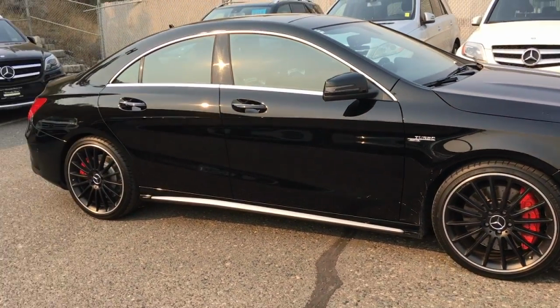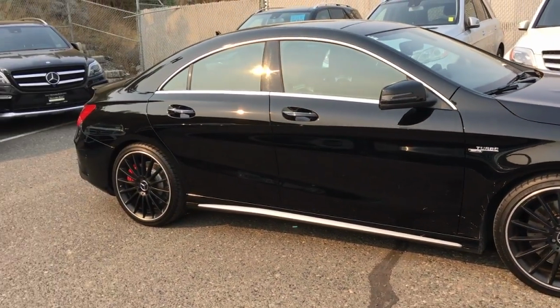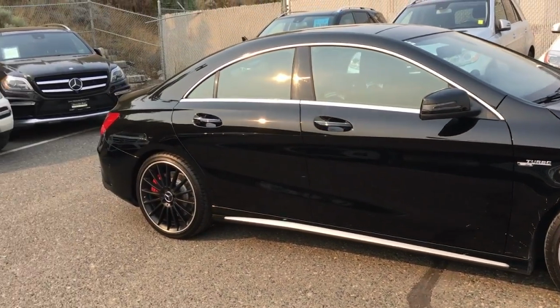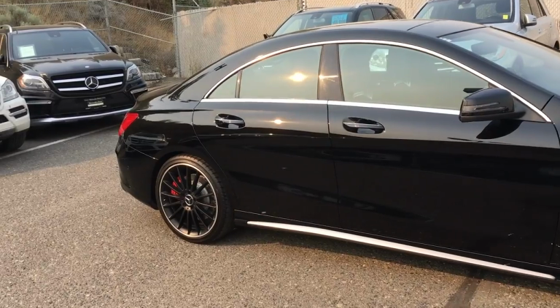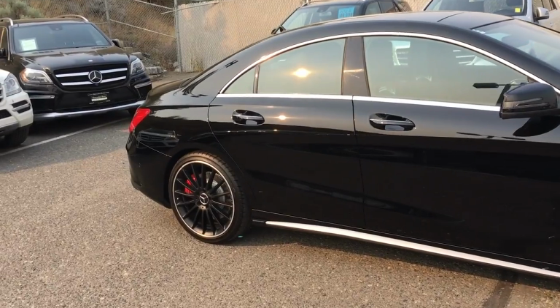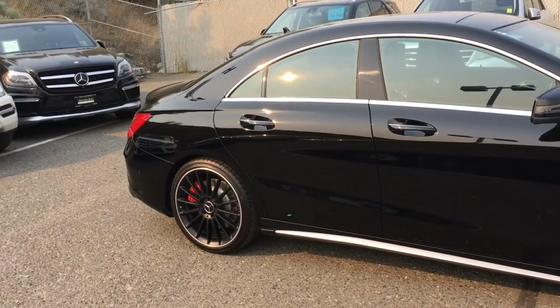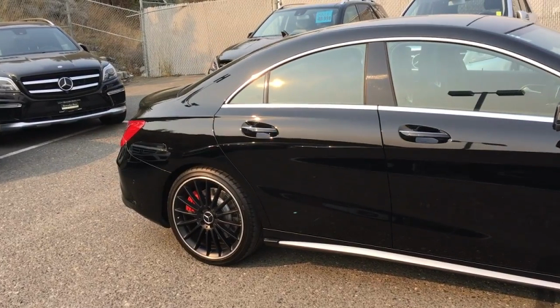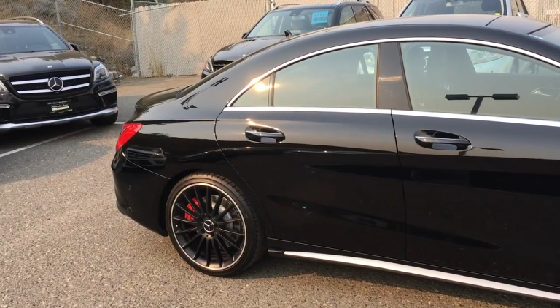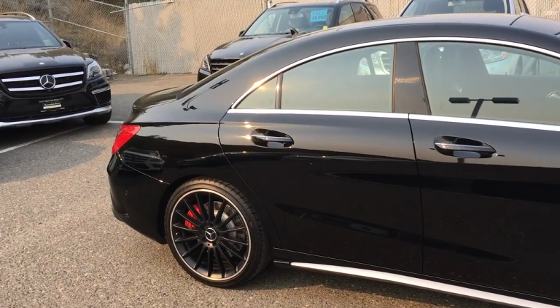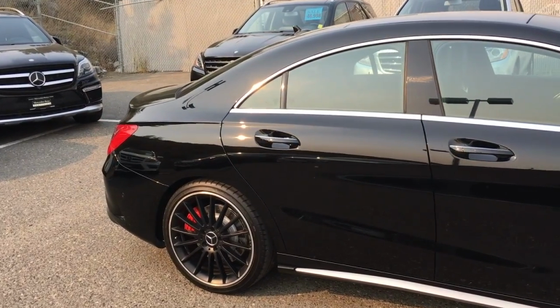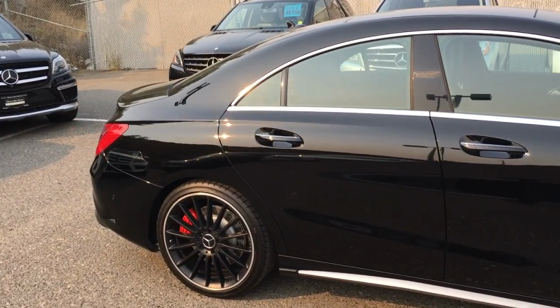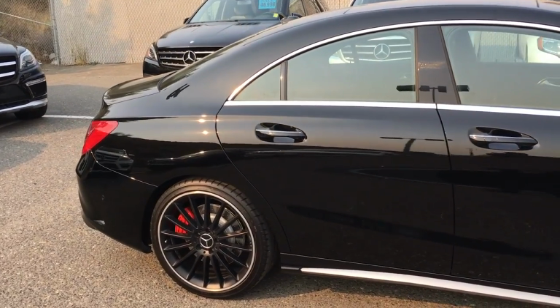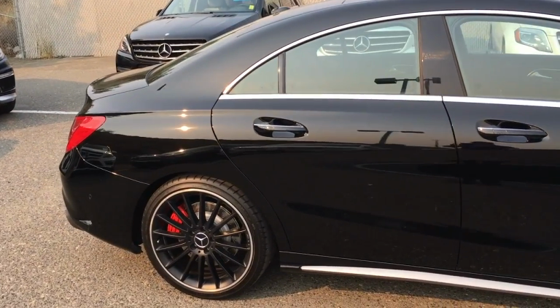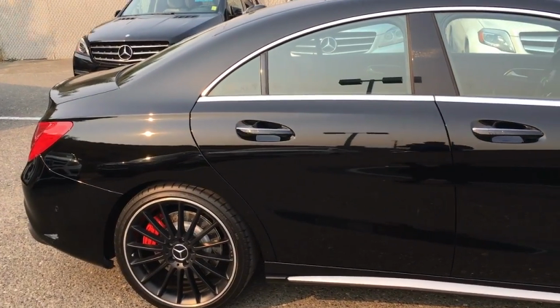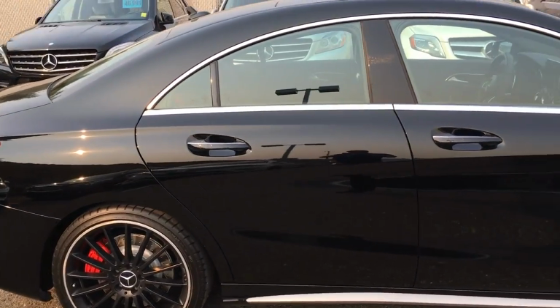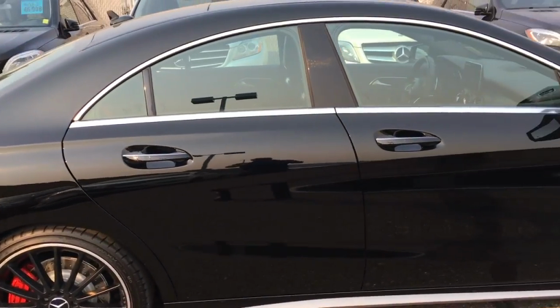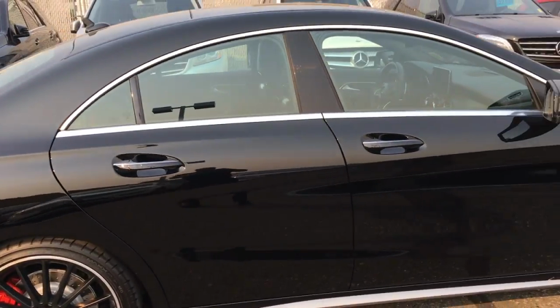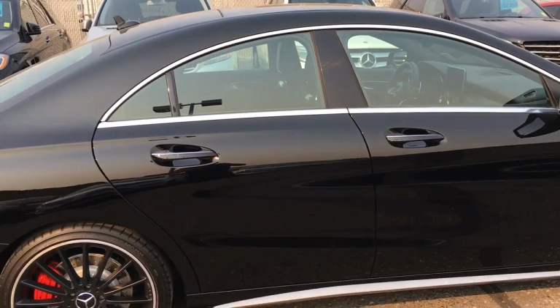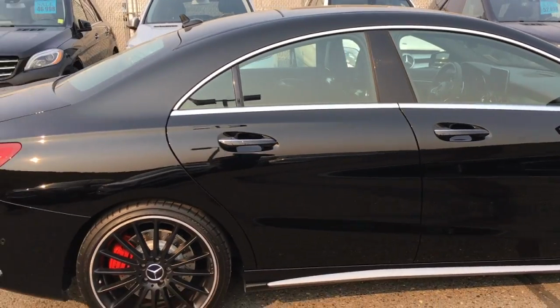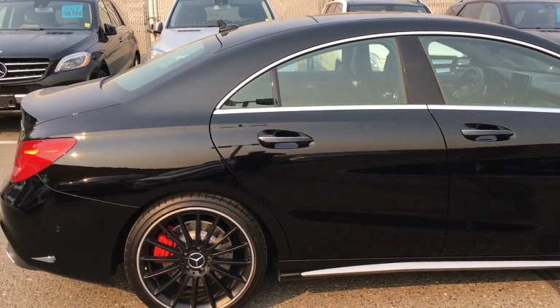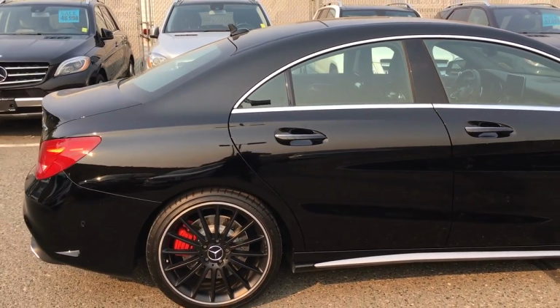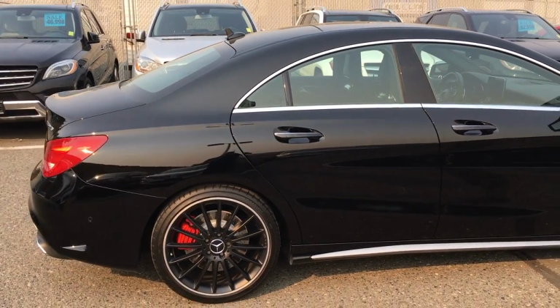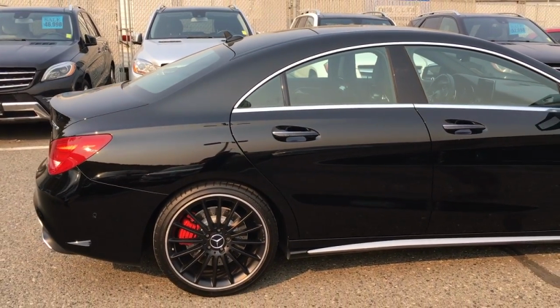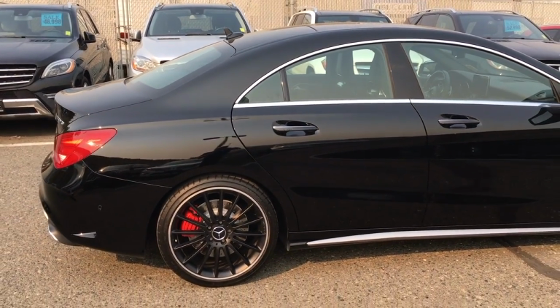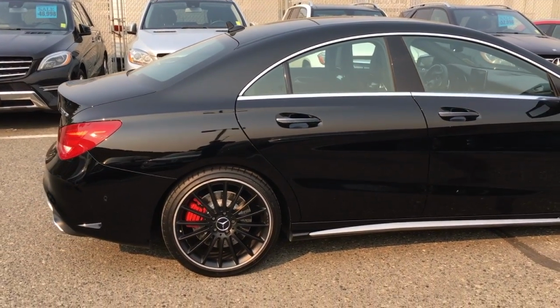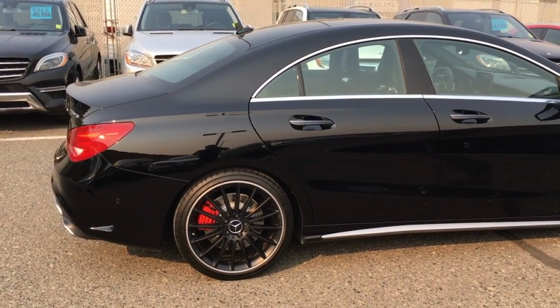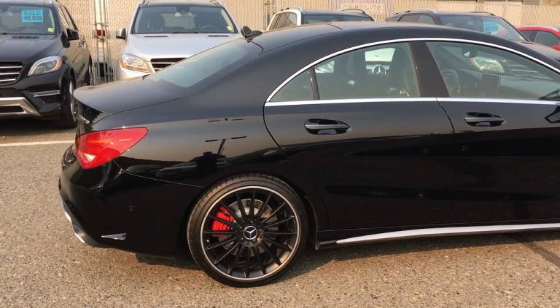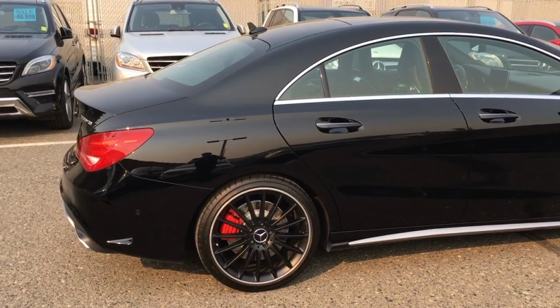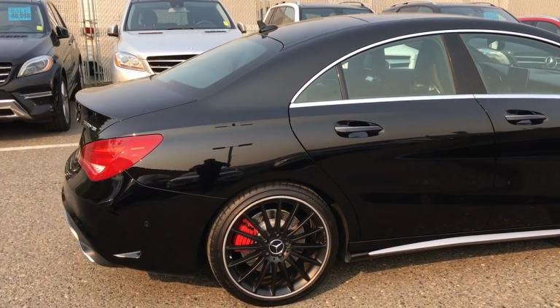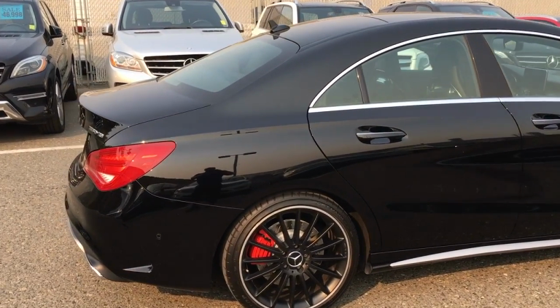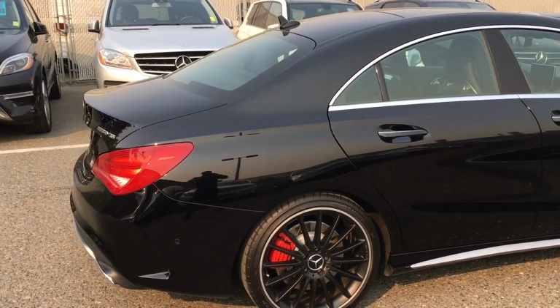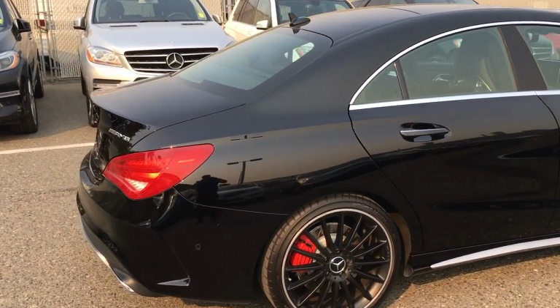This vehicle was traded in towards the Mercedes-Benz C43. The previous owner purchased this new from us, had it for a couple years, decided to upgrade to the C43, and we were glad to take it in.